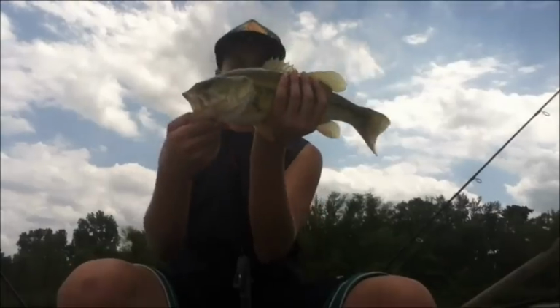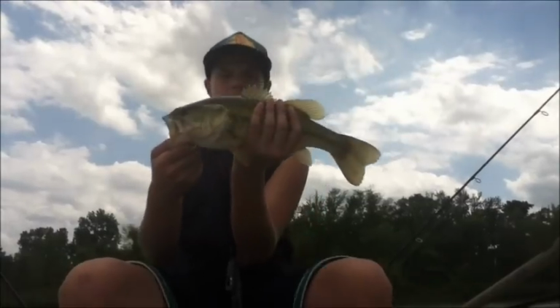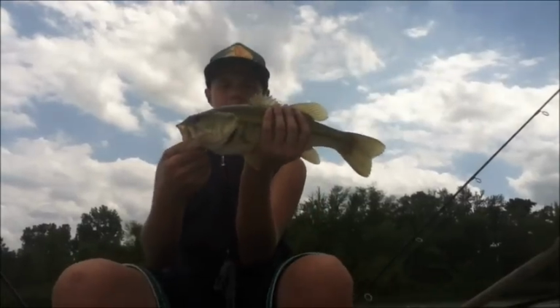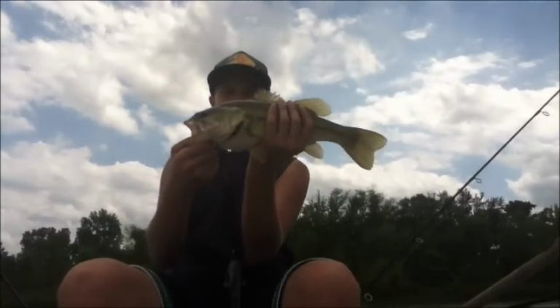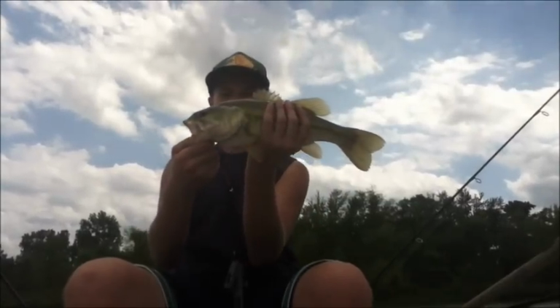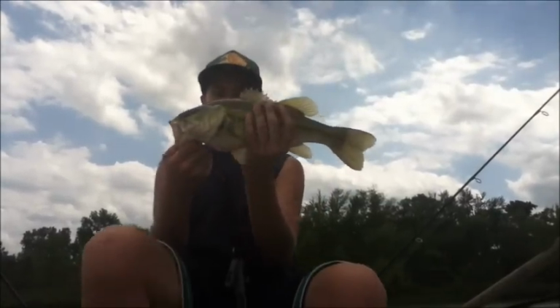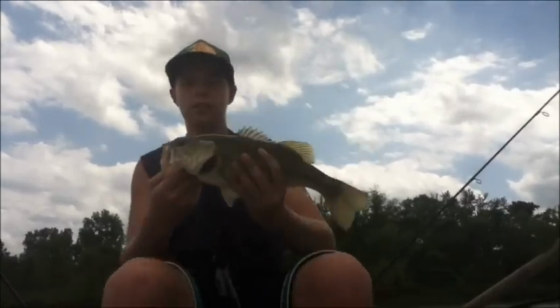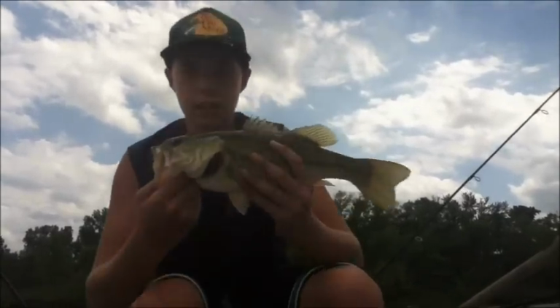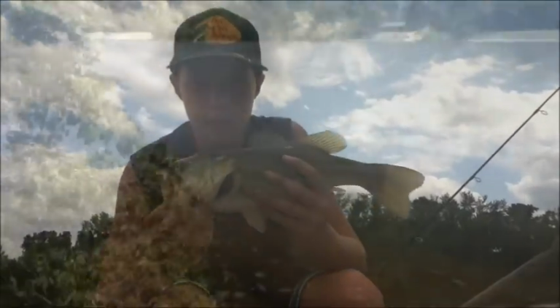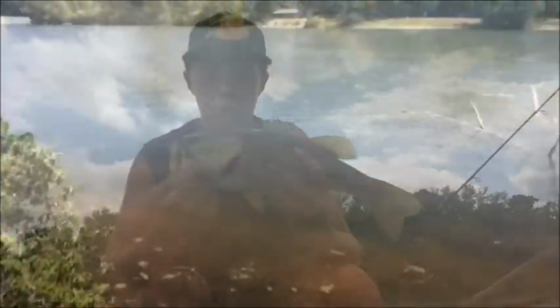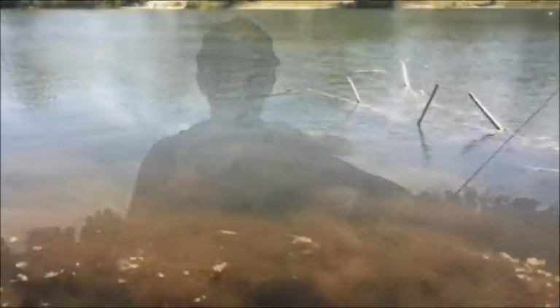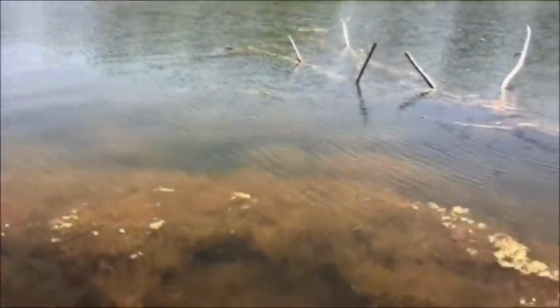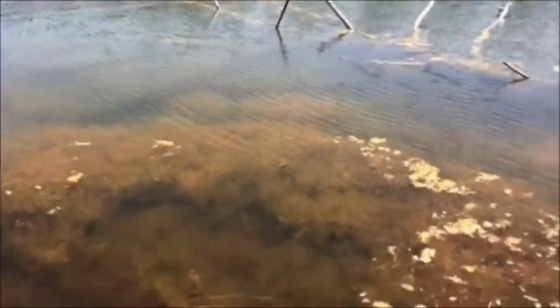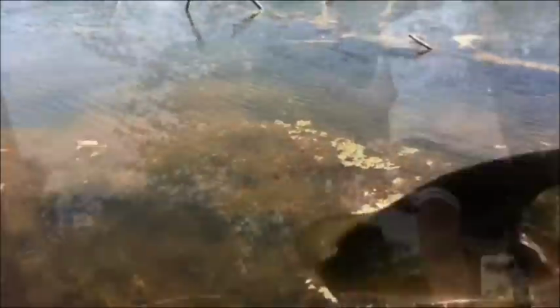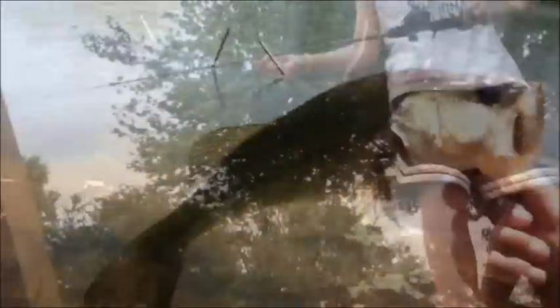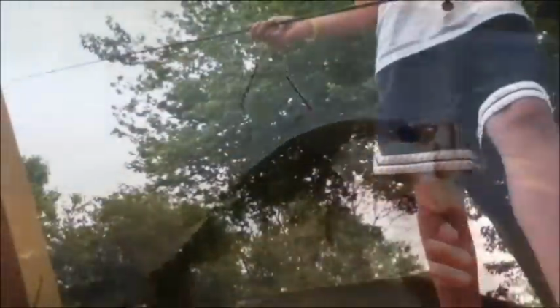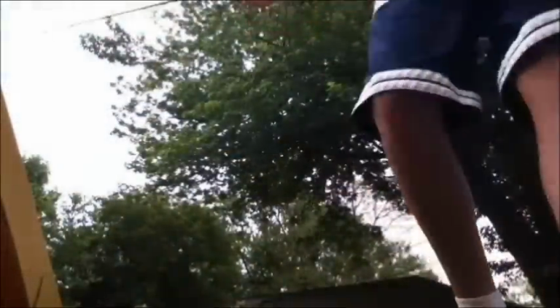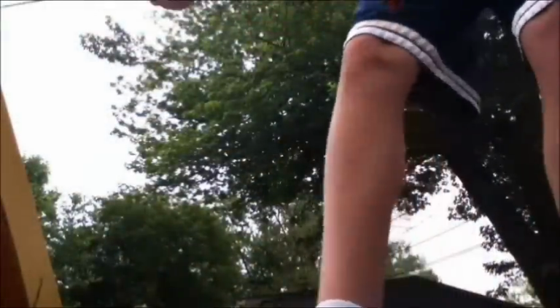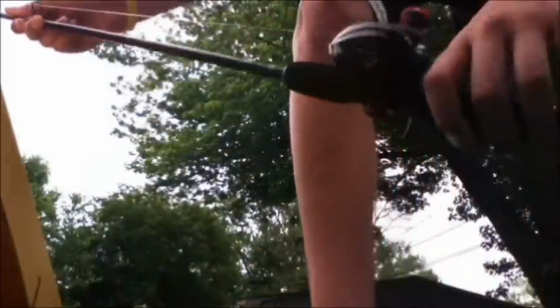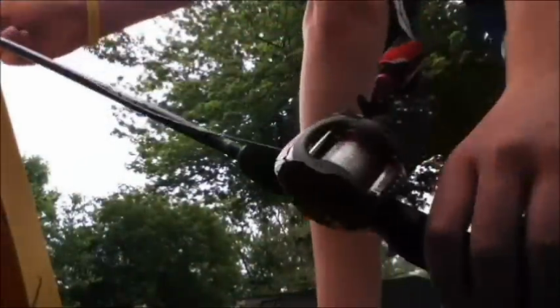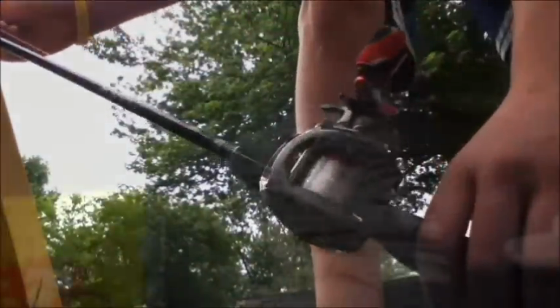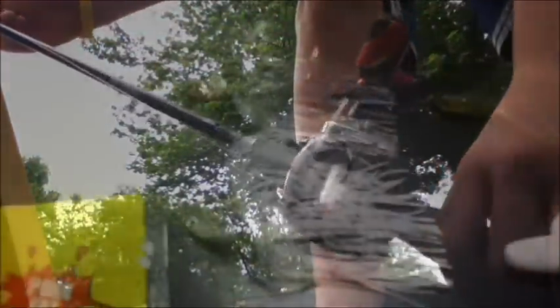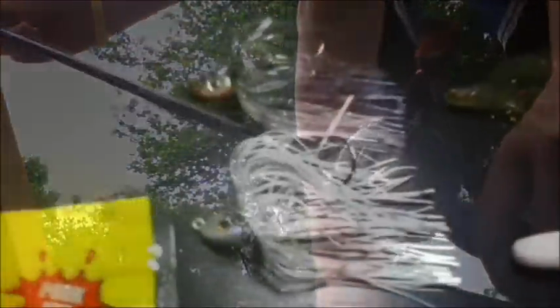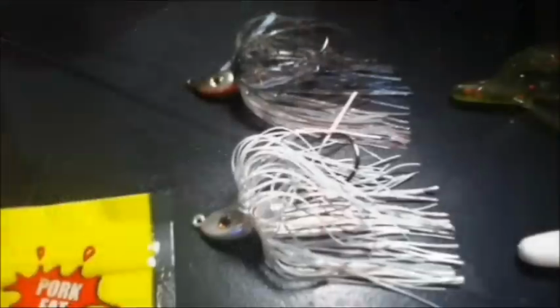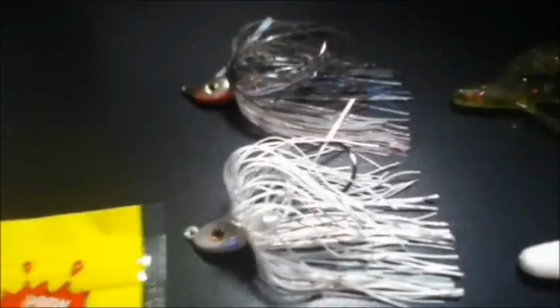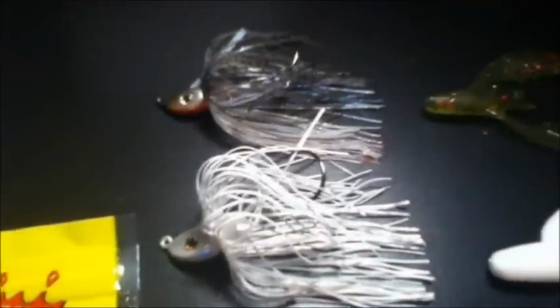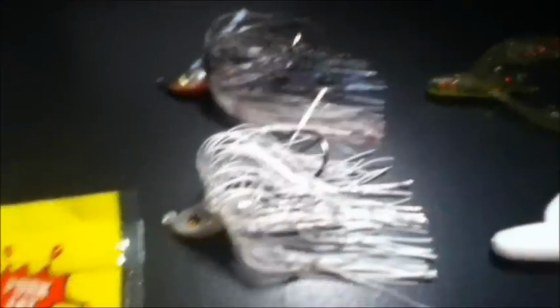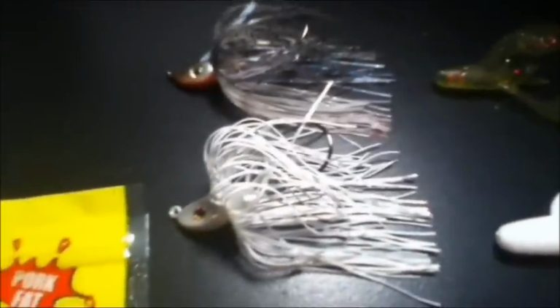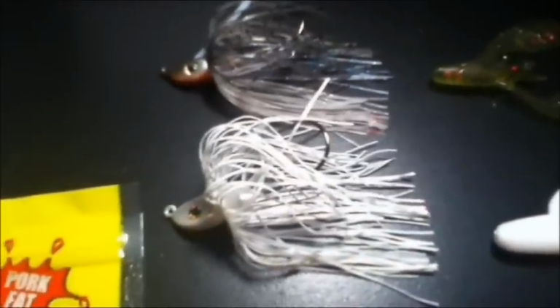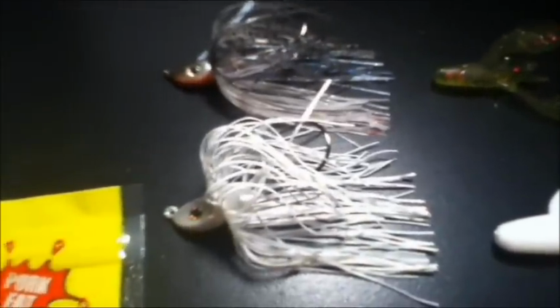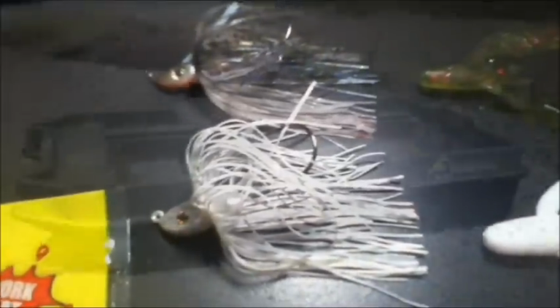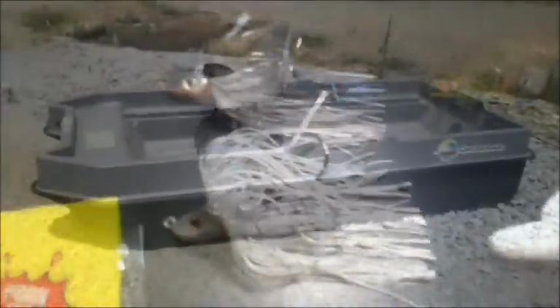That's a nice healthy bass, gonna get the release on this fish going along the logs. Let me show you my reel right now. First off, I got two of the Strike King swimming jigs, 5/16 ounce.